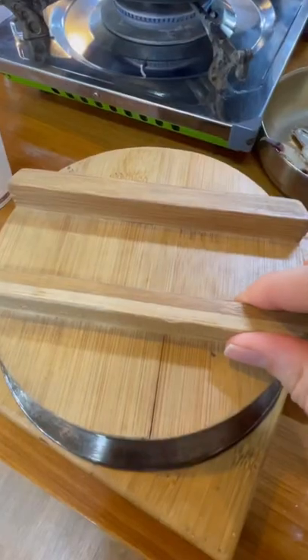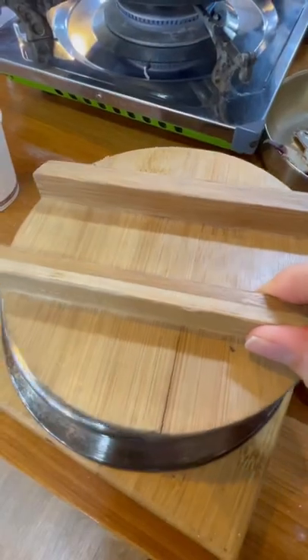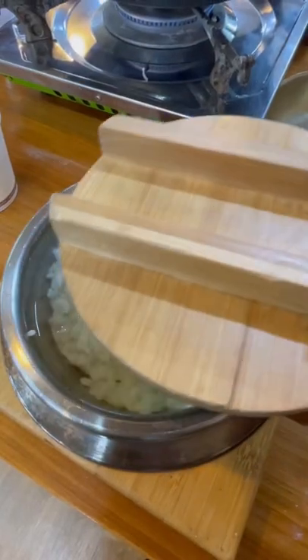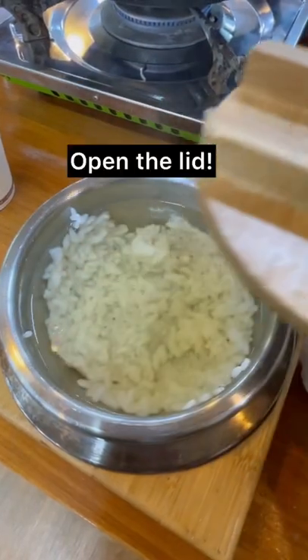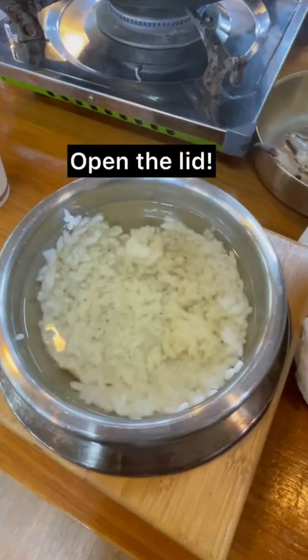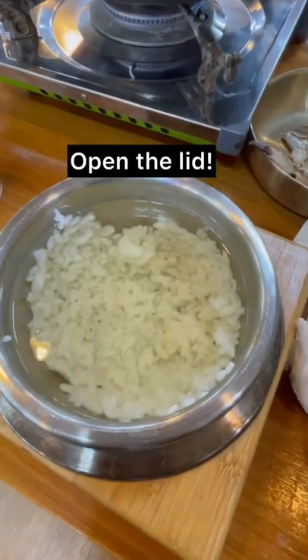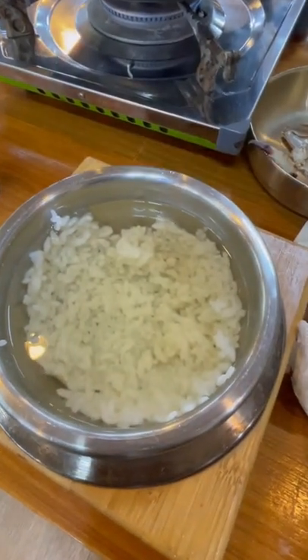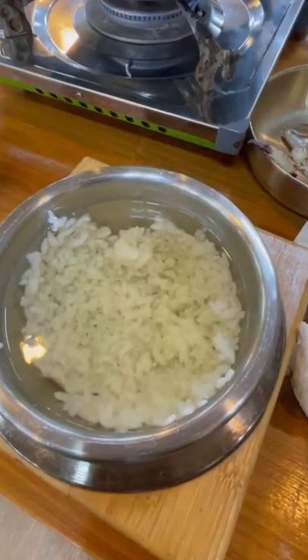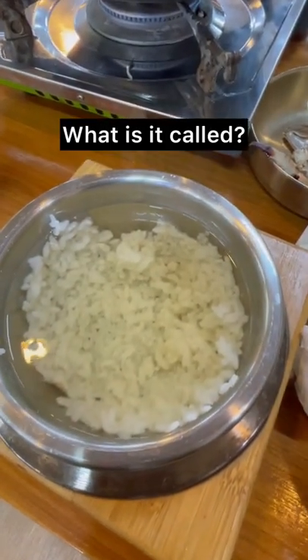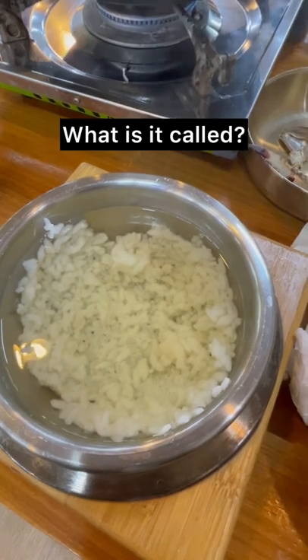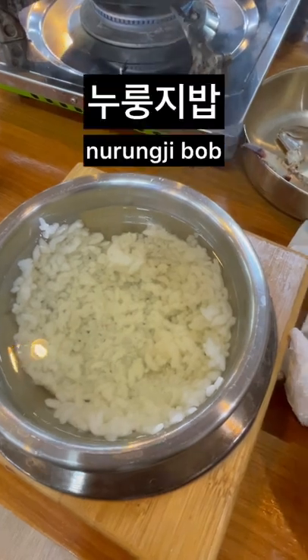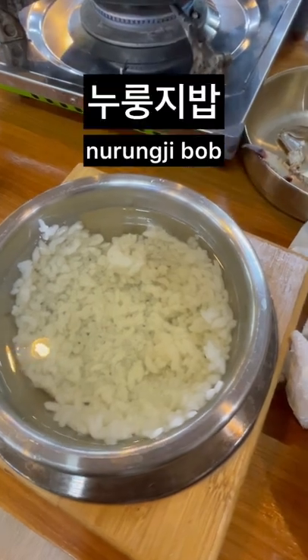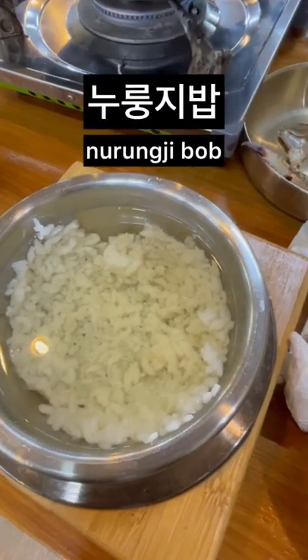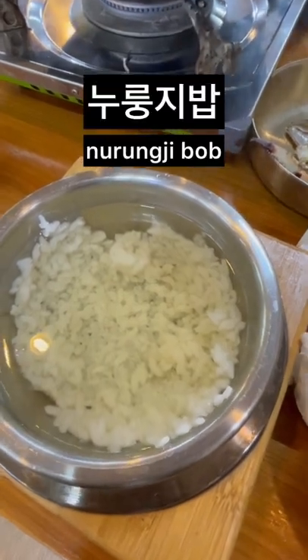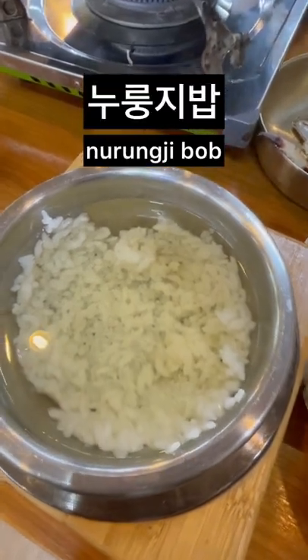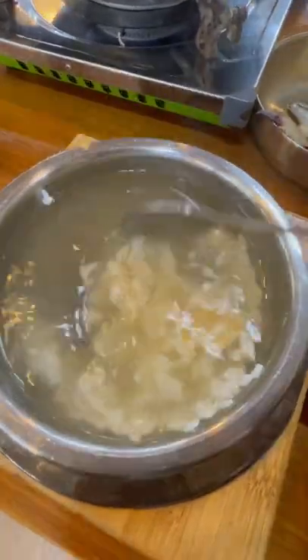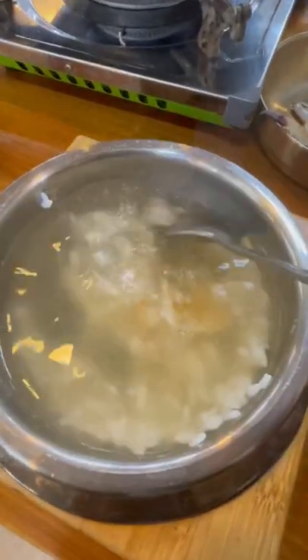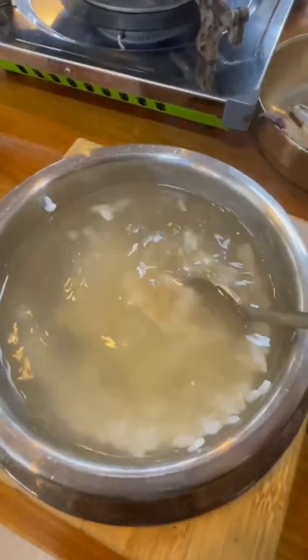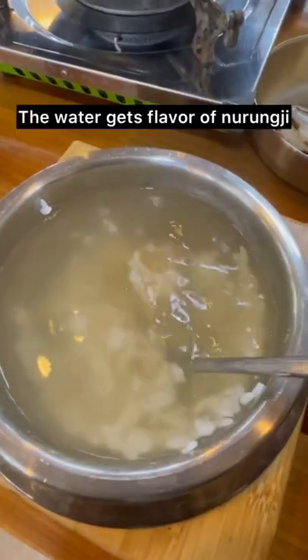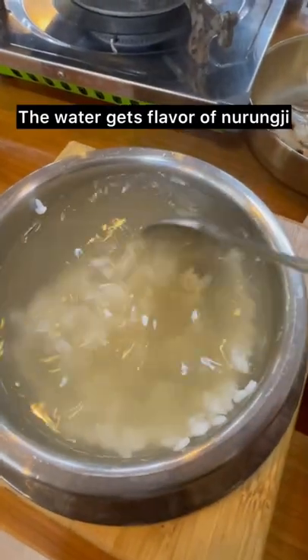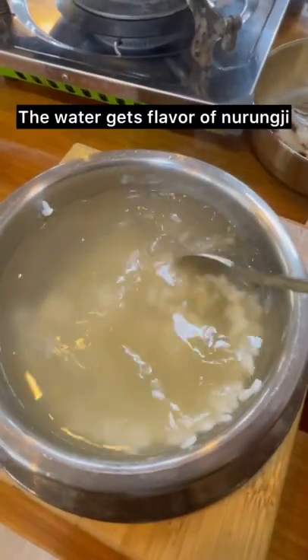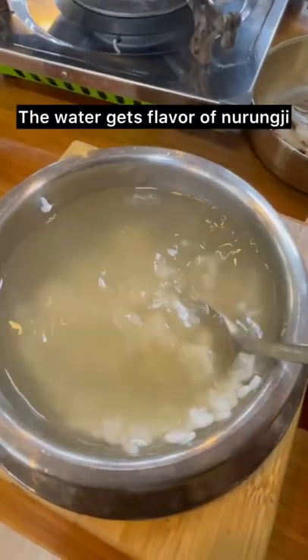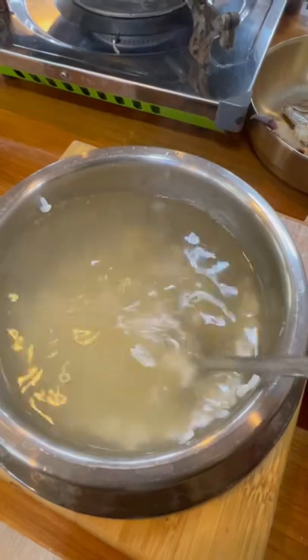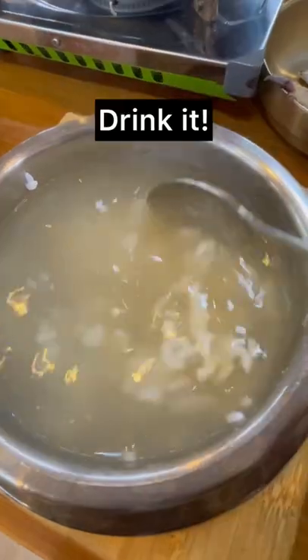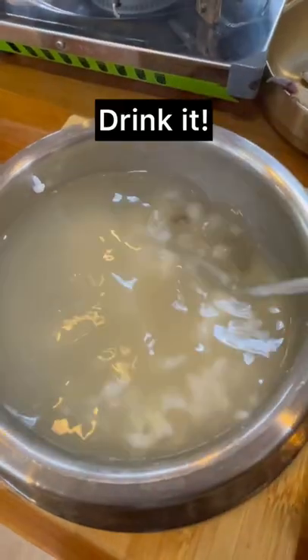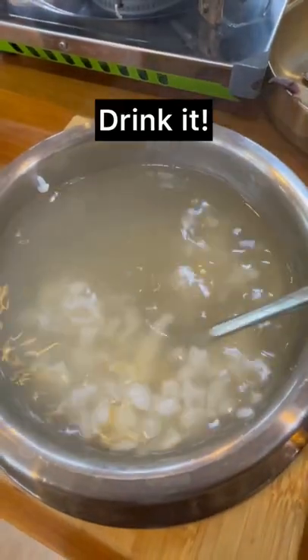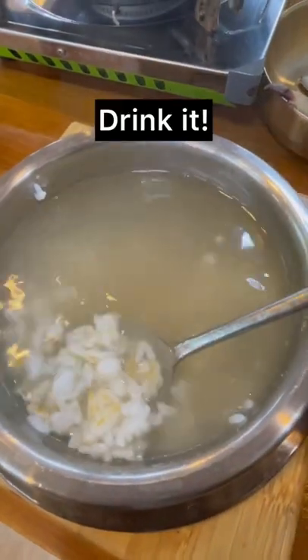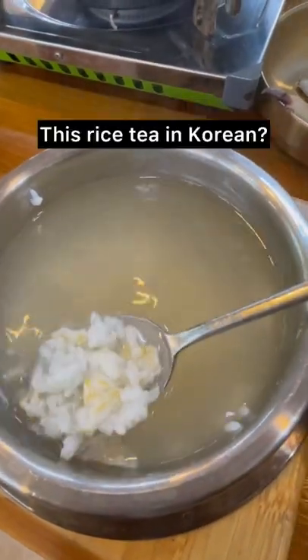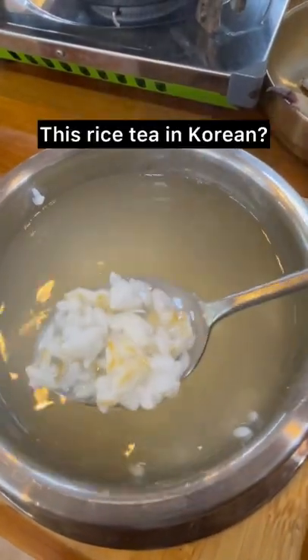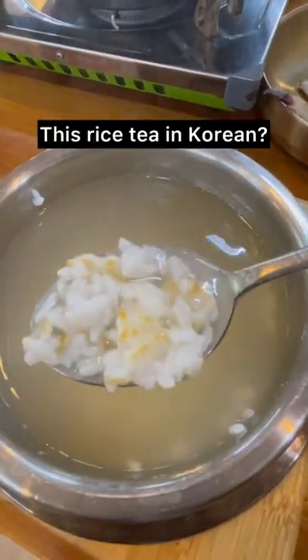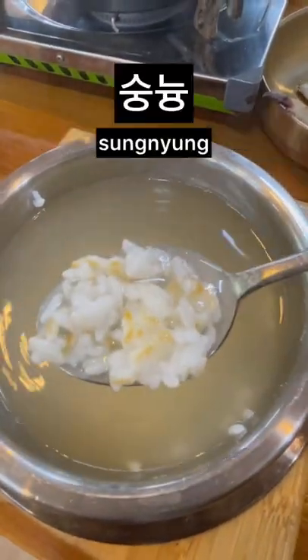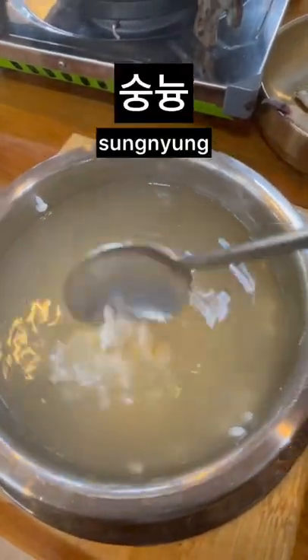After enjoying your meal, open the lid. Ta-da! We call this Nurungji 밥. And the water gets the flavor of Nurungji, so you're just gonna drink it. It's like this rice tea. We call it 숭늉.